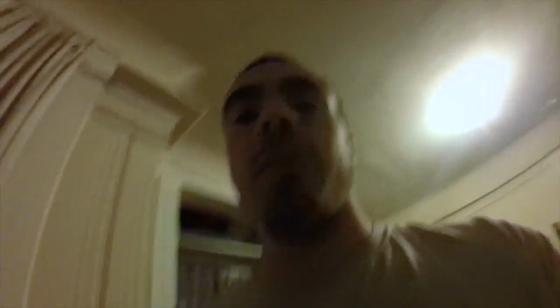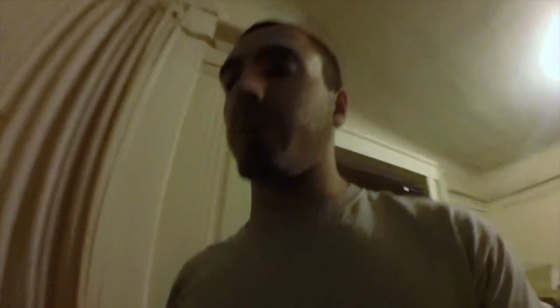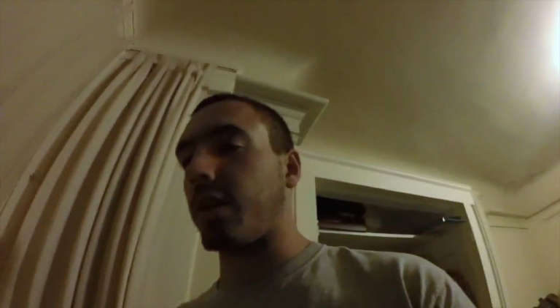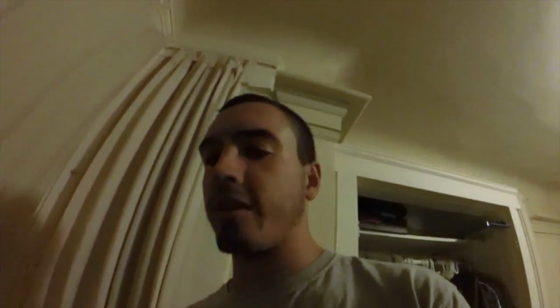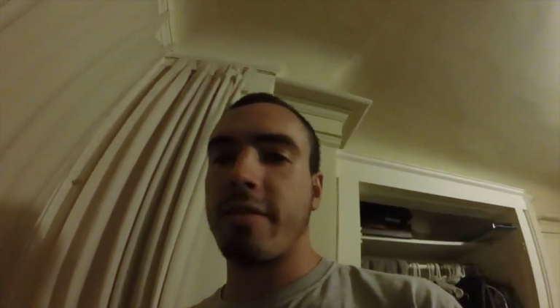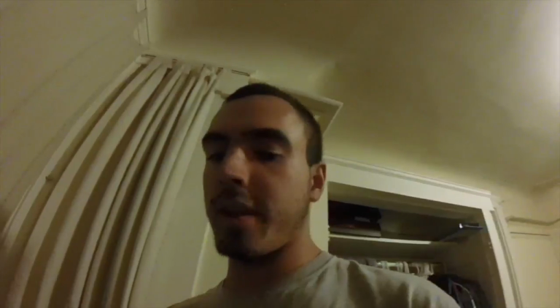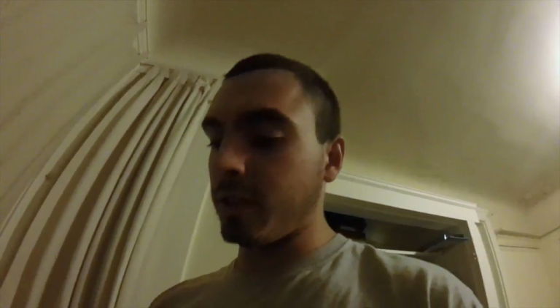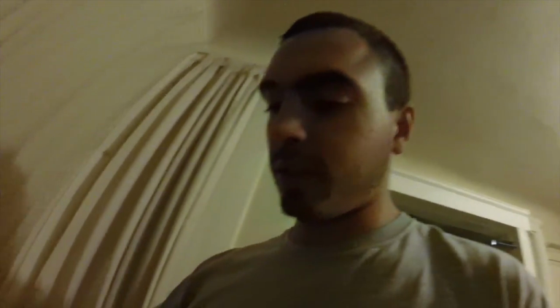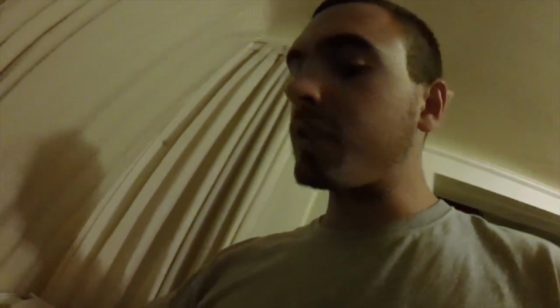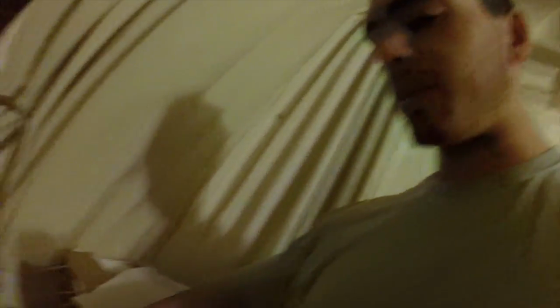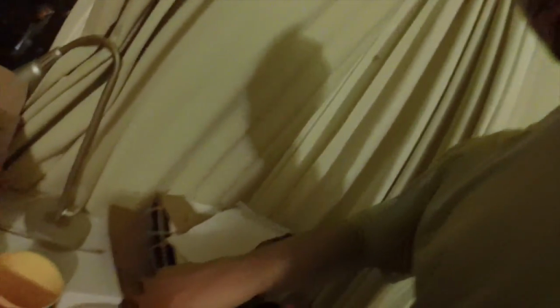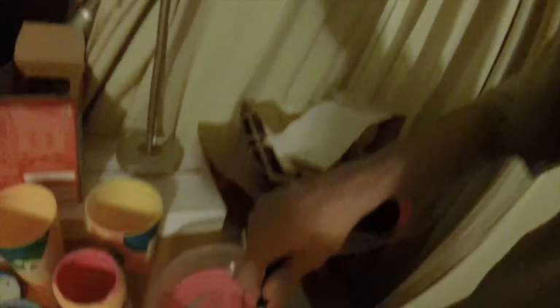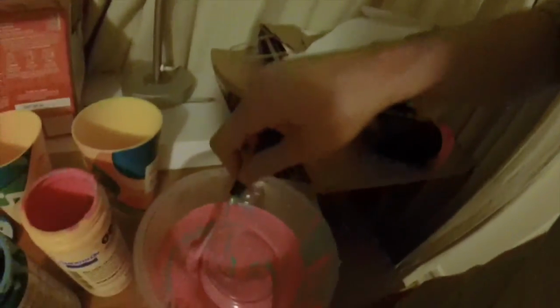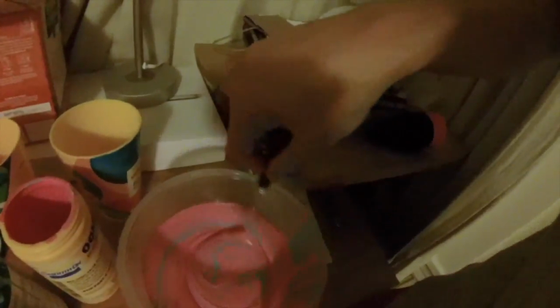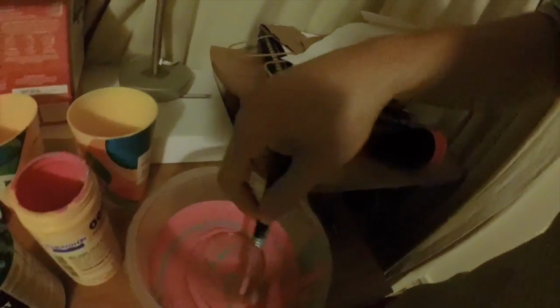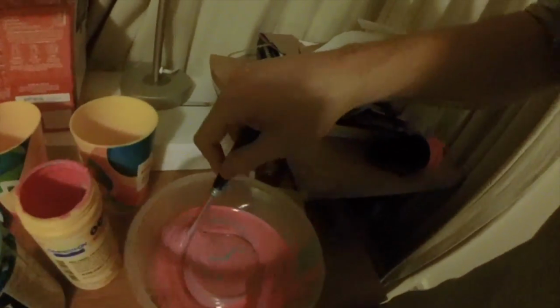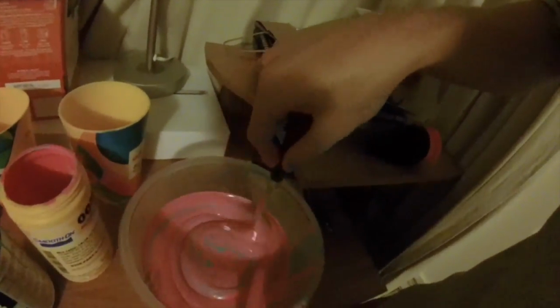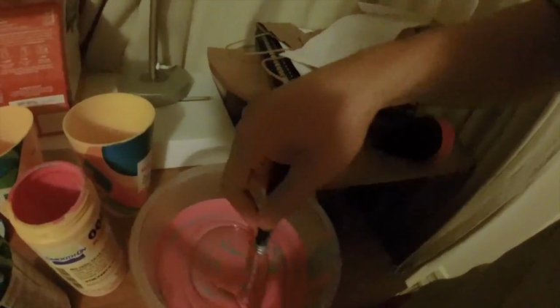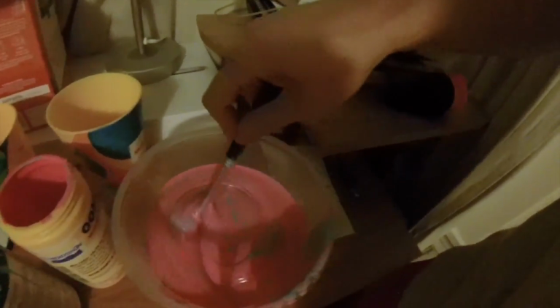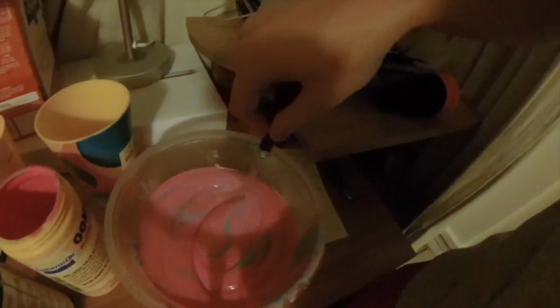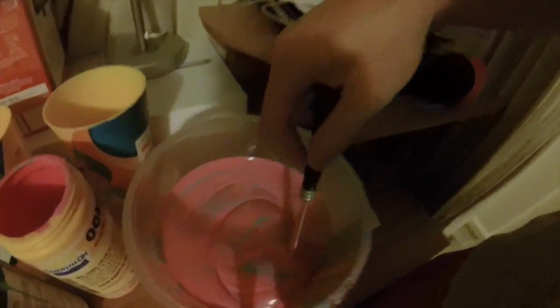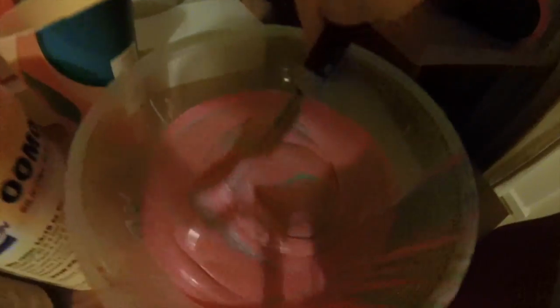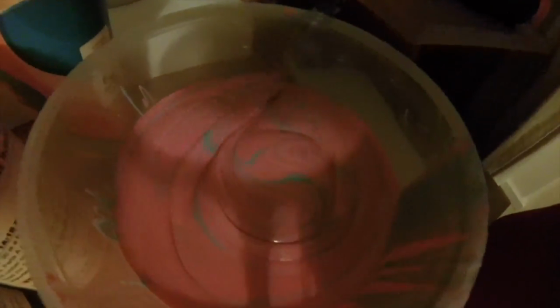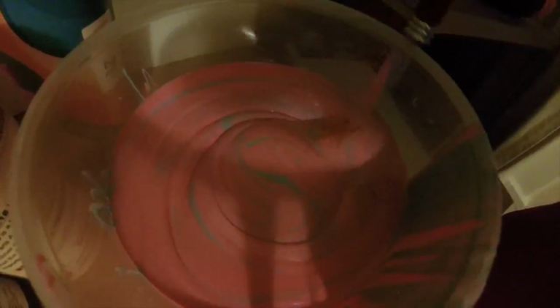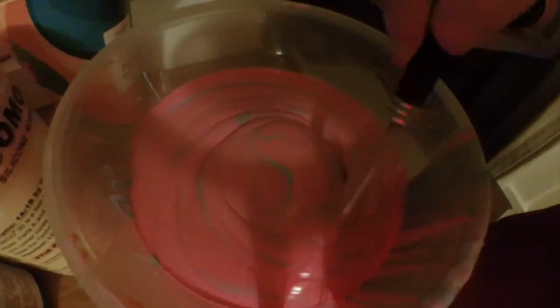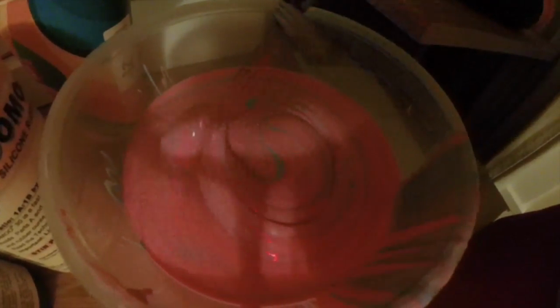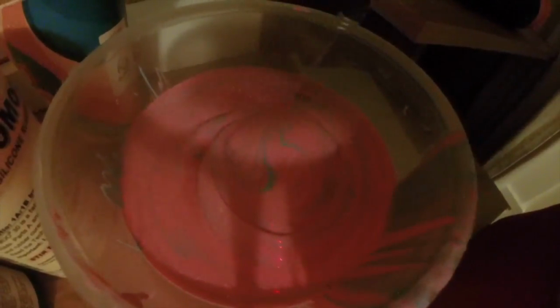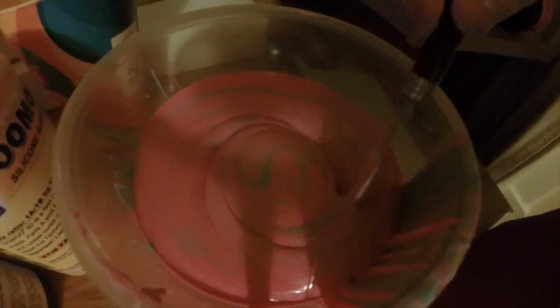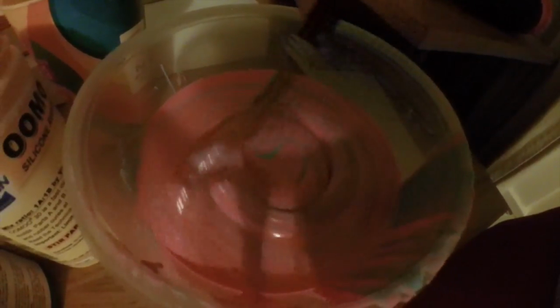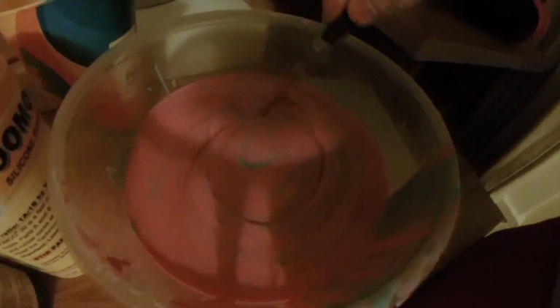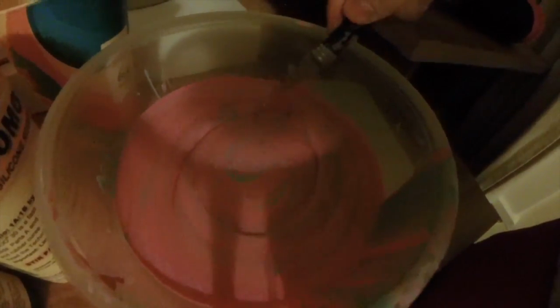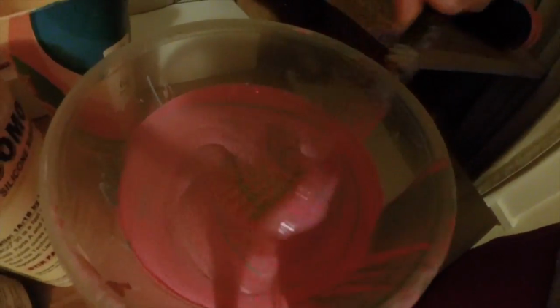I gotta wait for that and stir this baby up. Ooh, look at those colors.